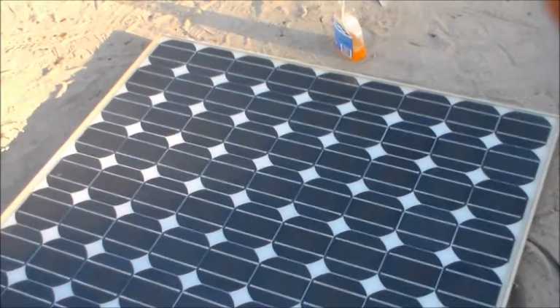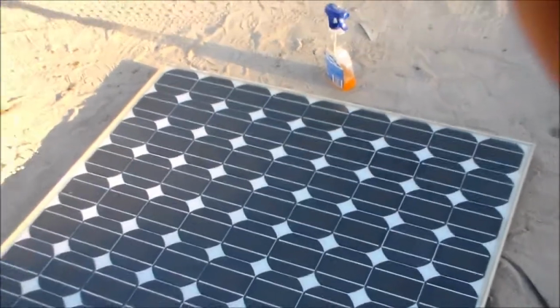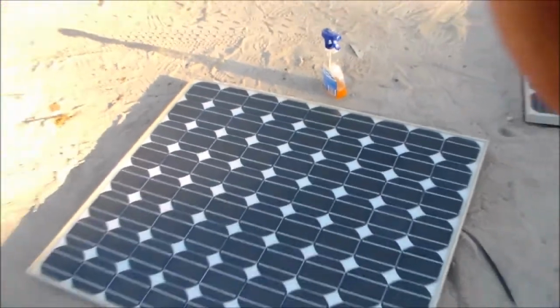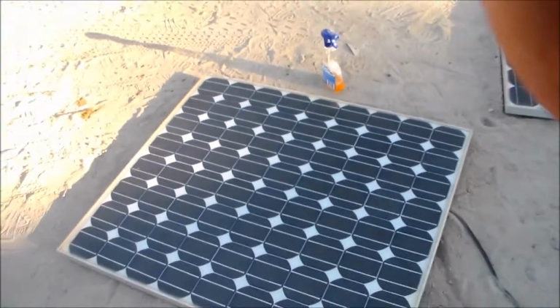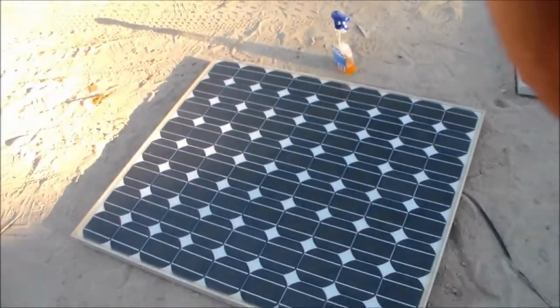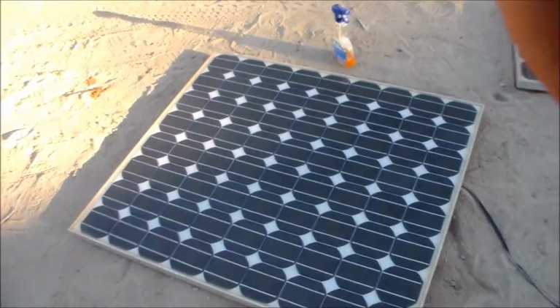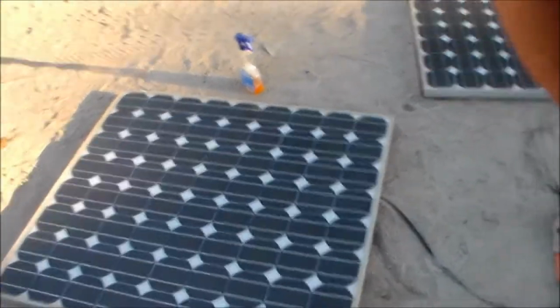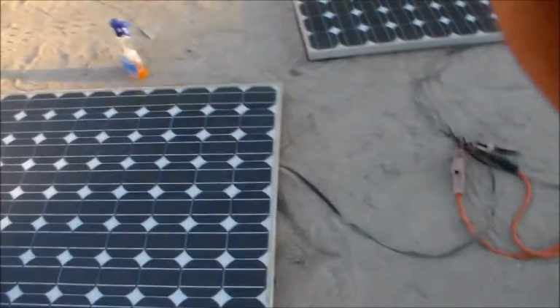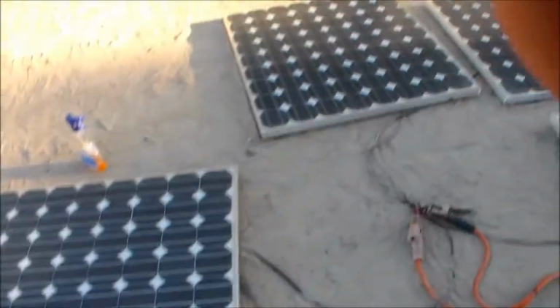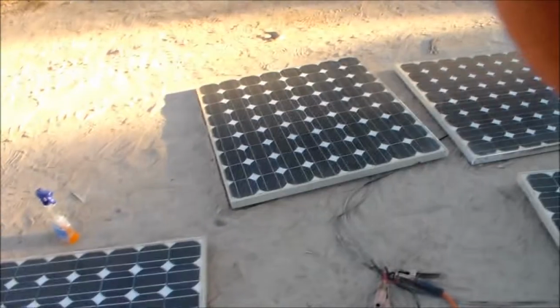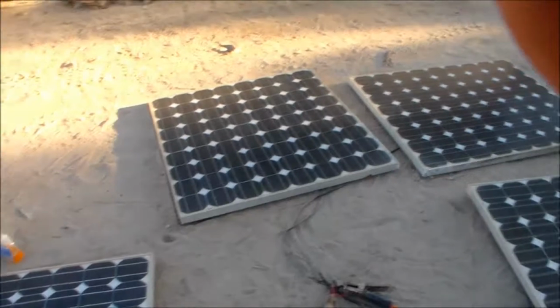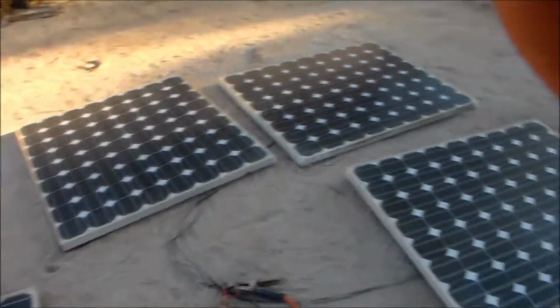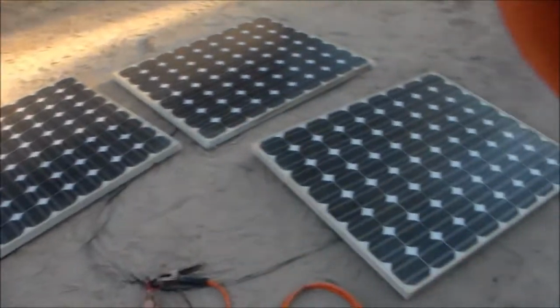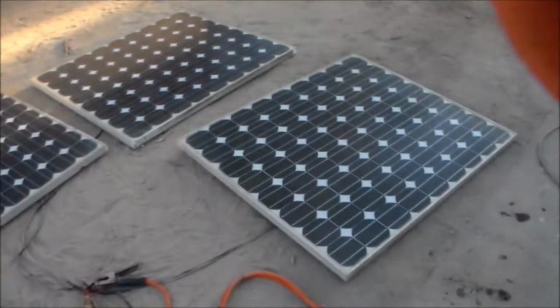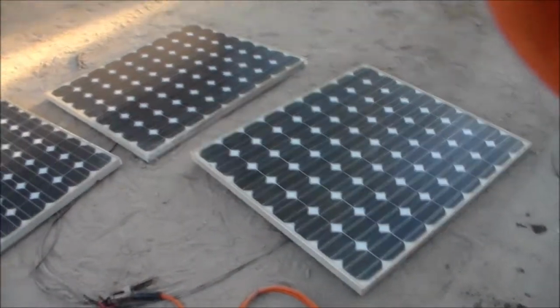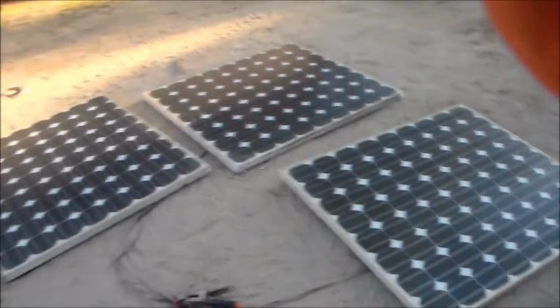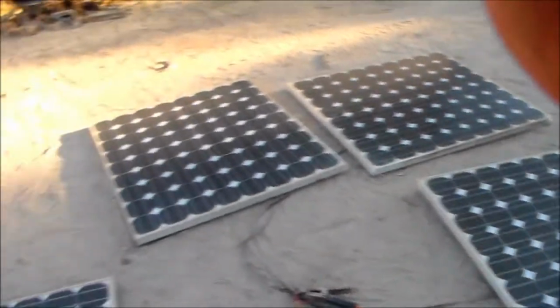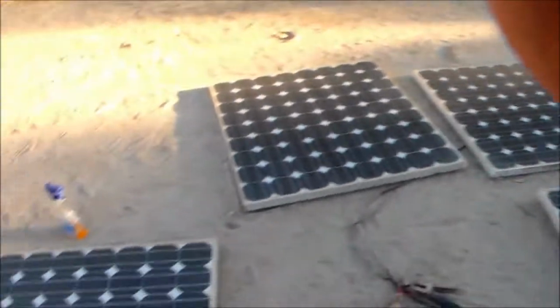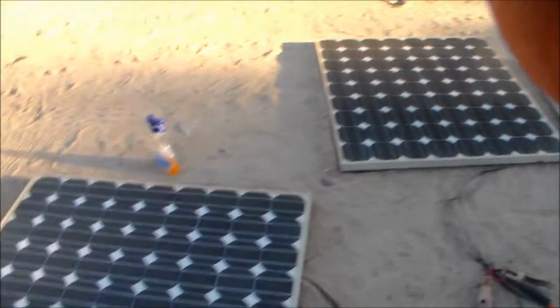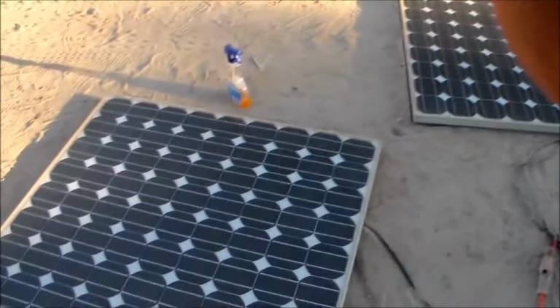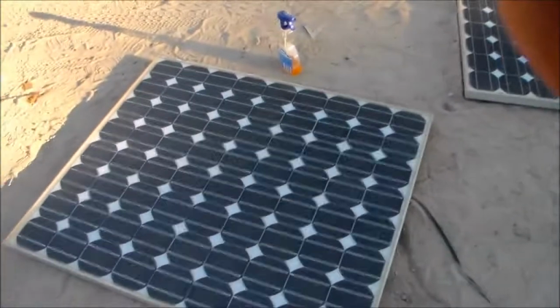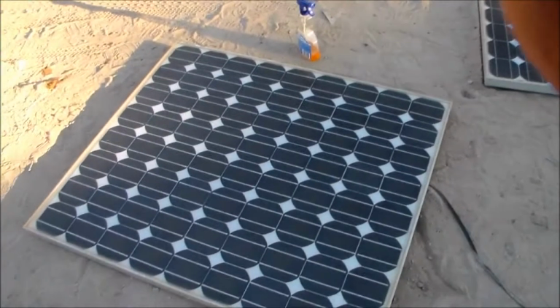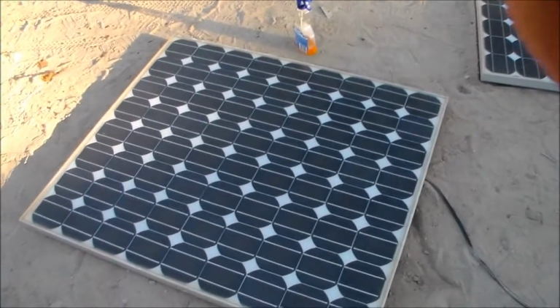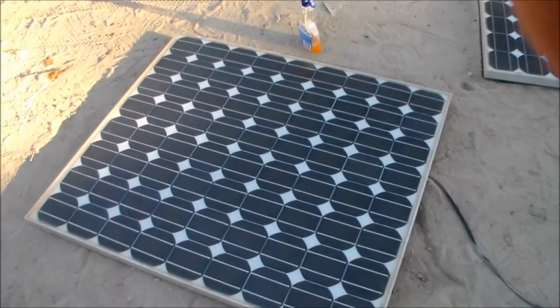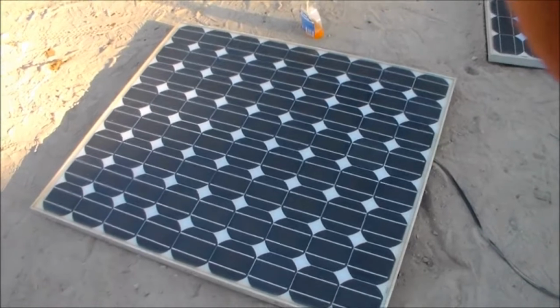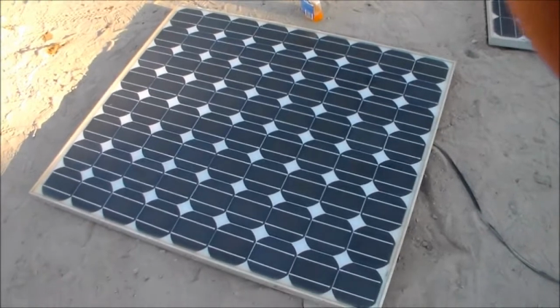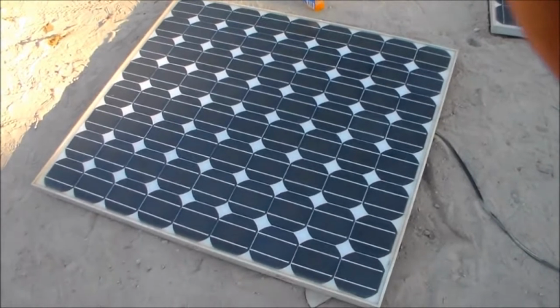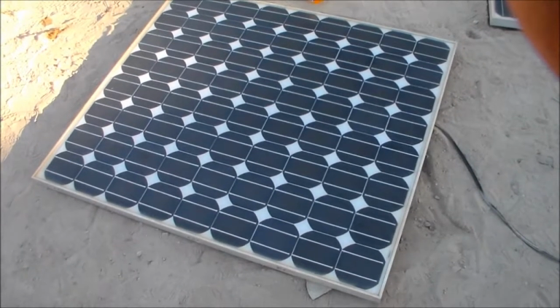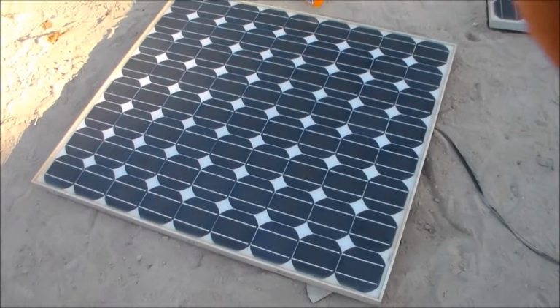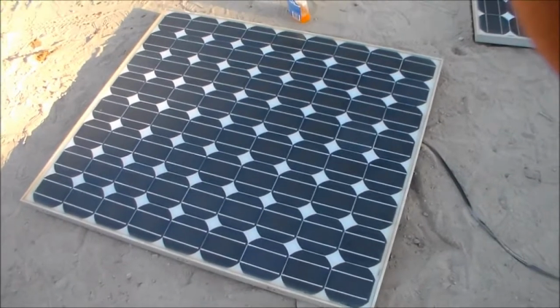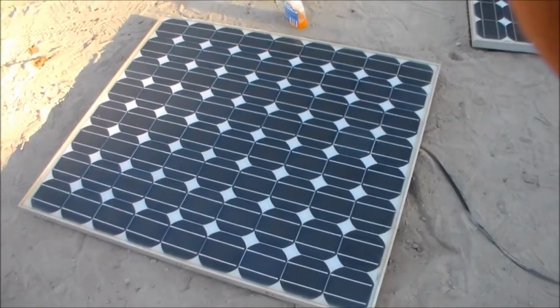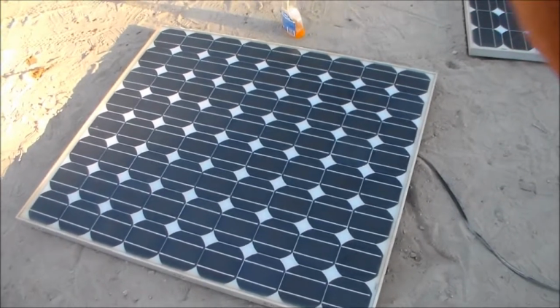G'day everybody, it's me again. I've got my panels — four of them, 100 watts each. Pretty happy. Haven't seen full output yet, or anywhere near it, but we'll get there.